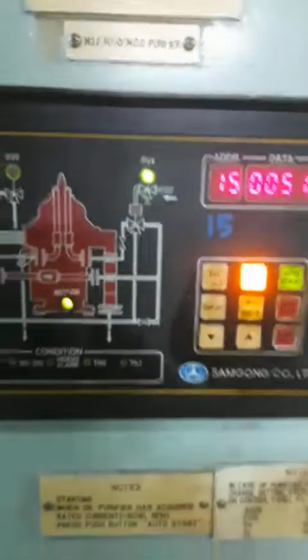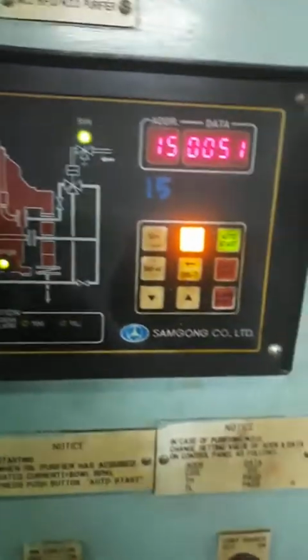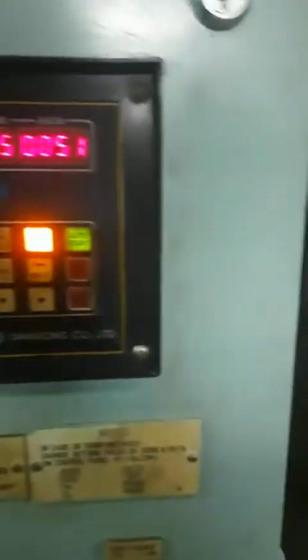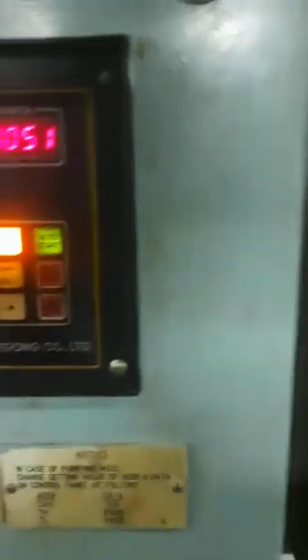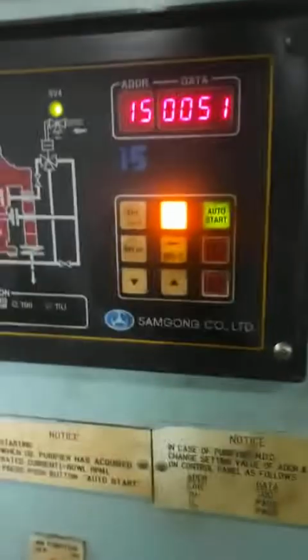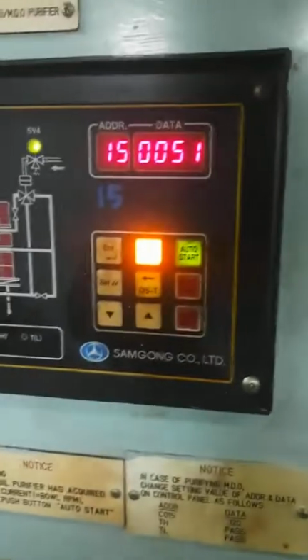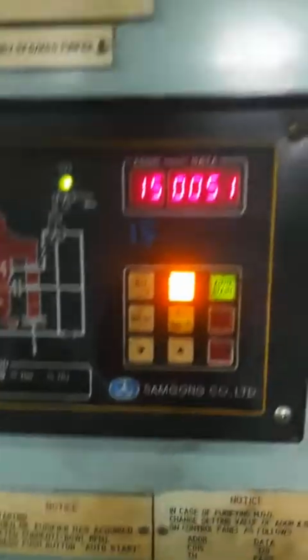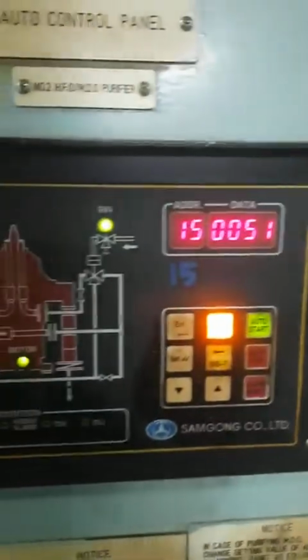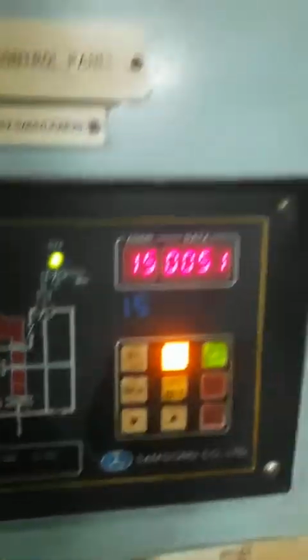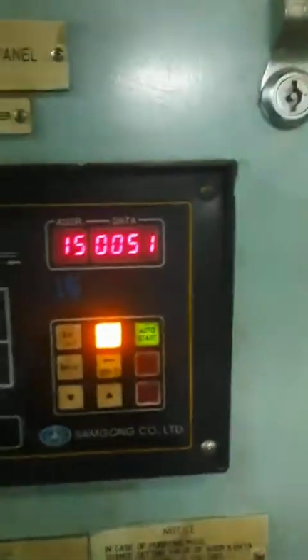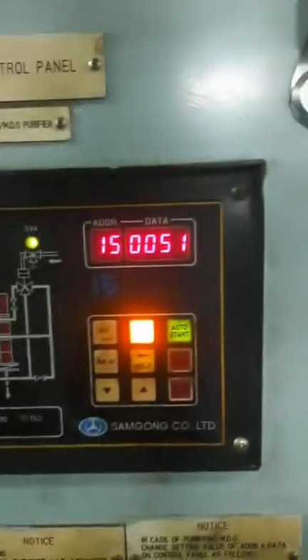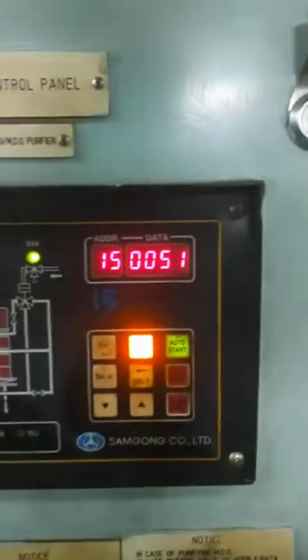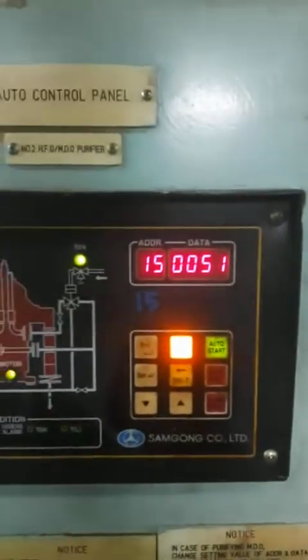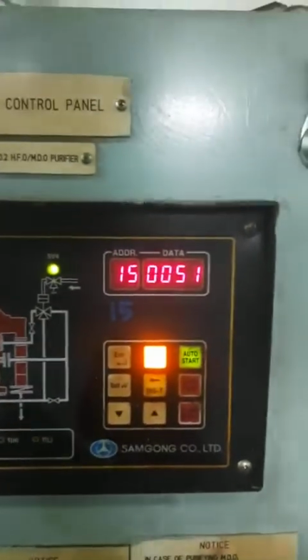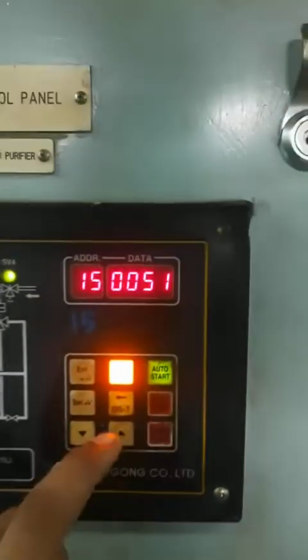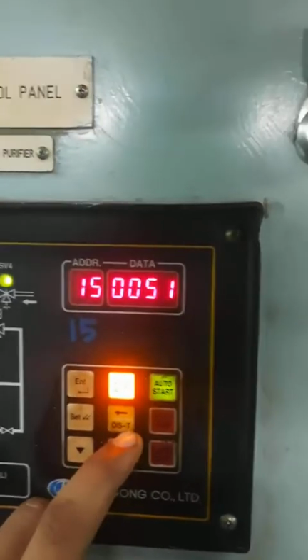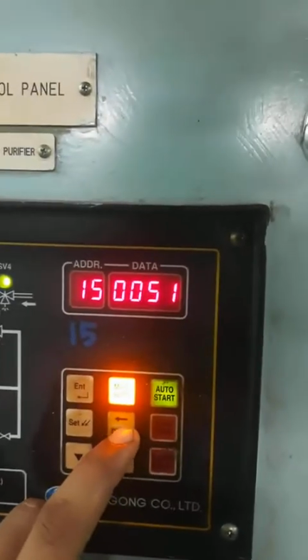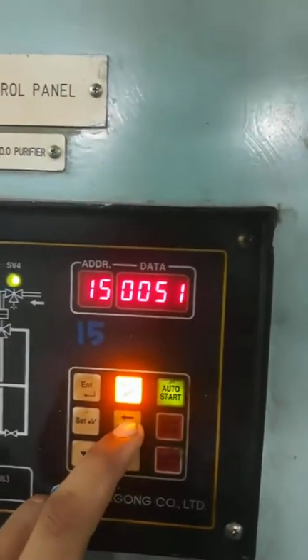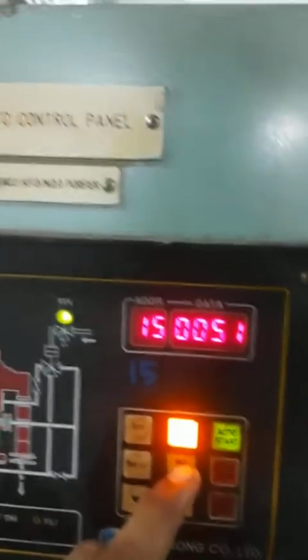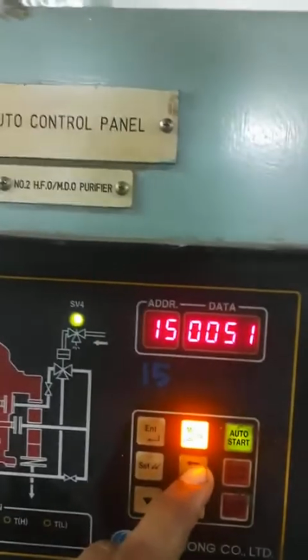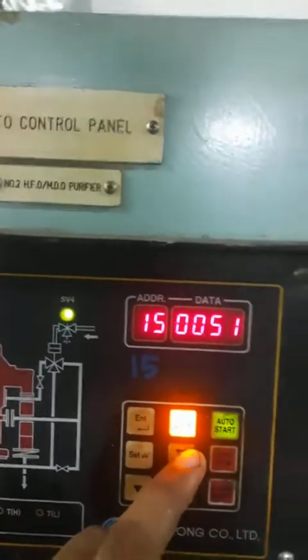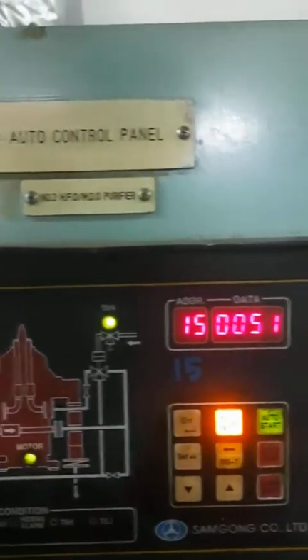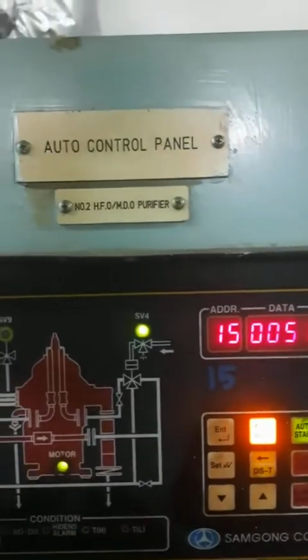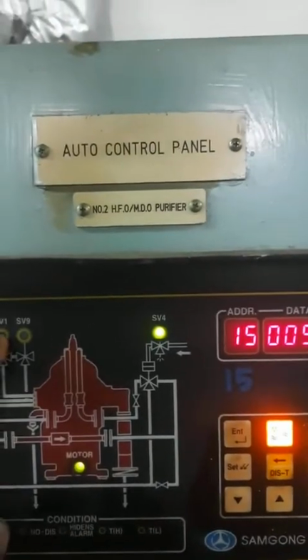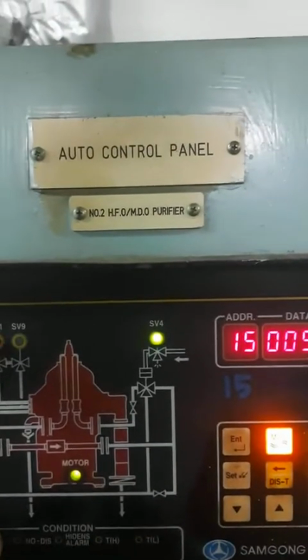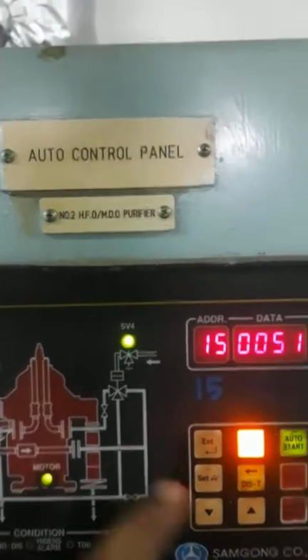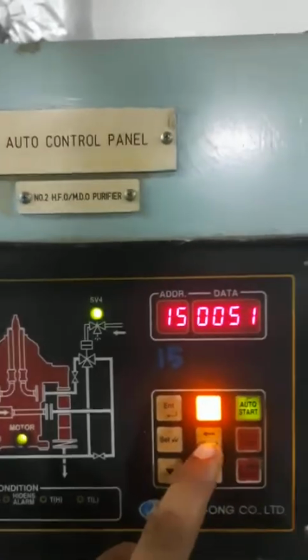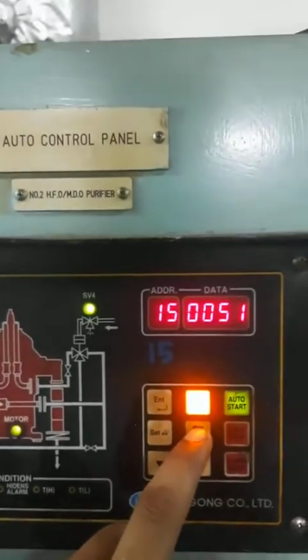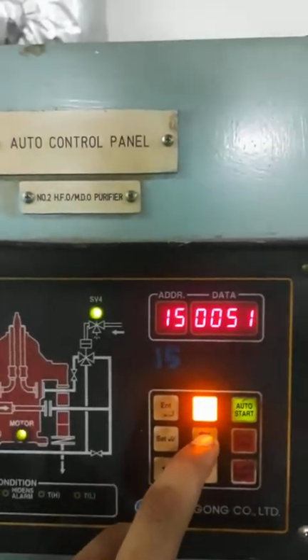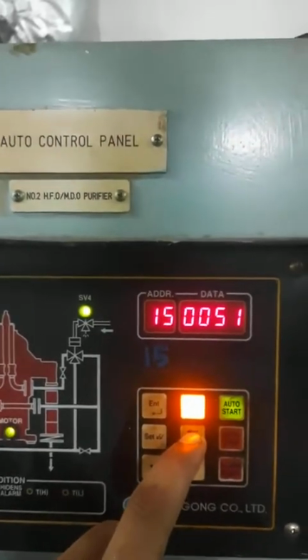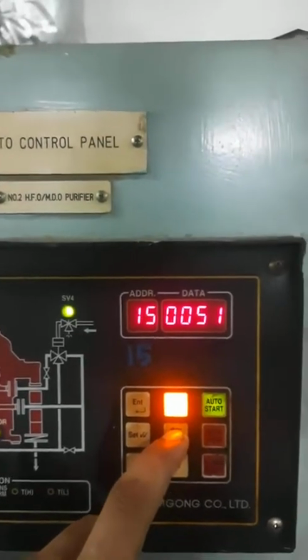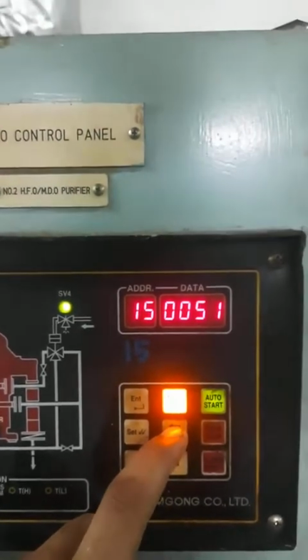I am going to desludge the purifier now. All I have to press is the discharge button. When I press the discharge button, SV1 will get activated and you will hear the sound of the desludging.